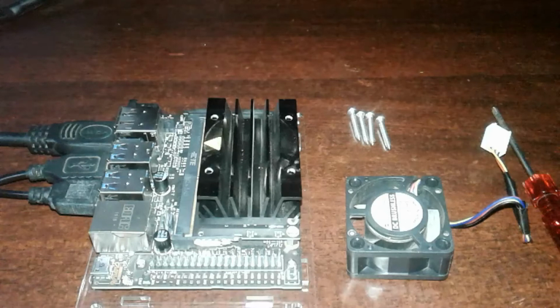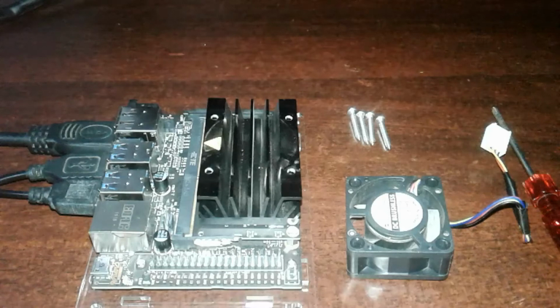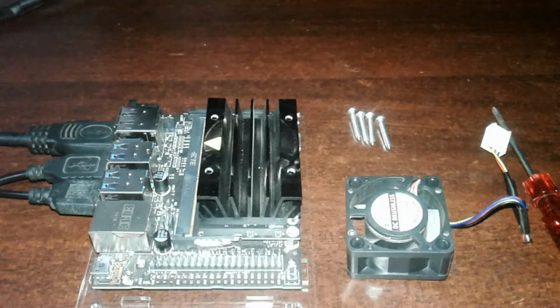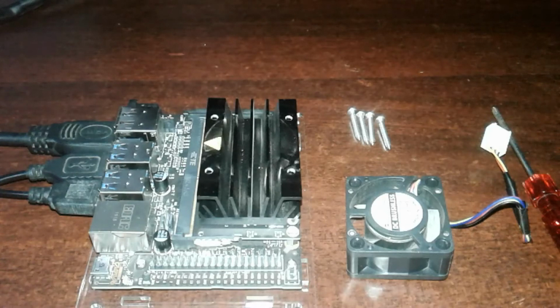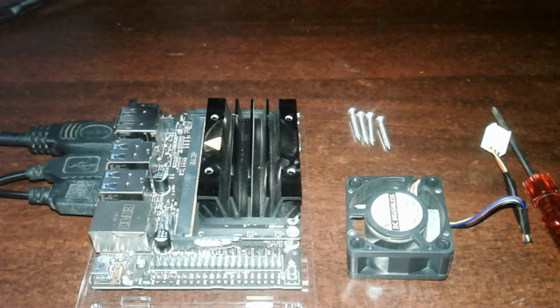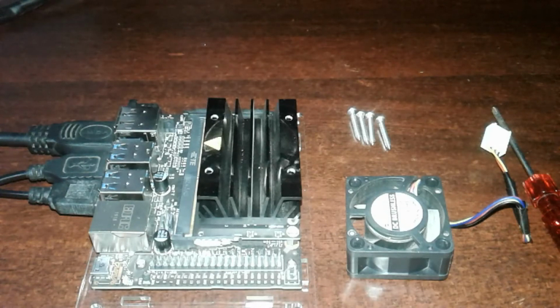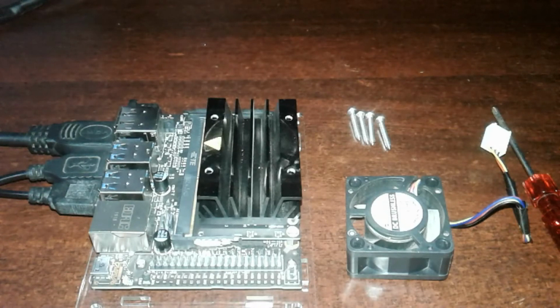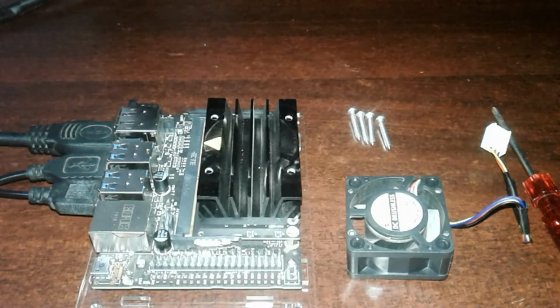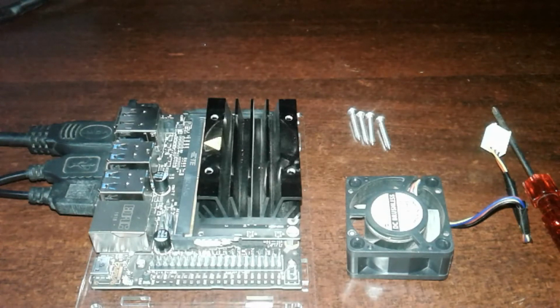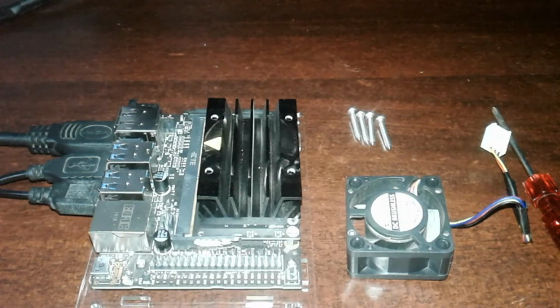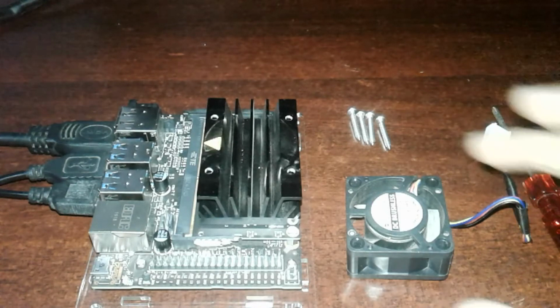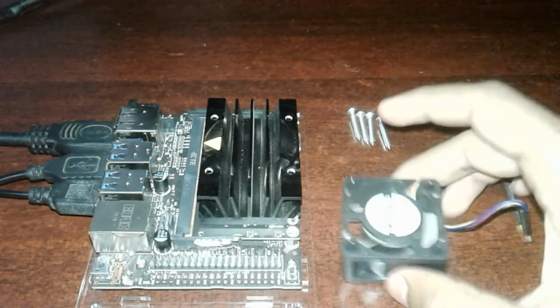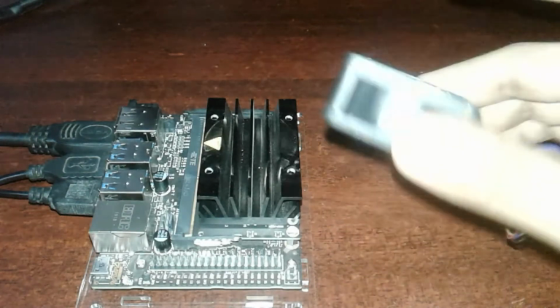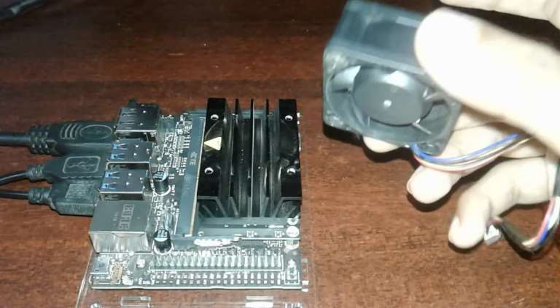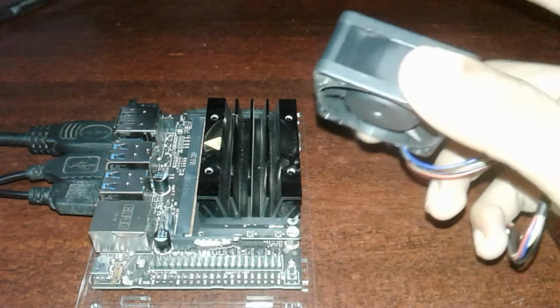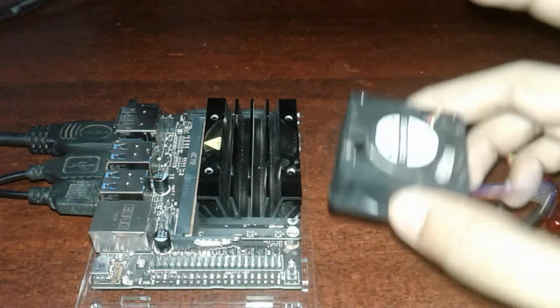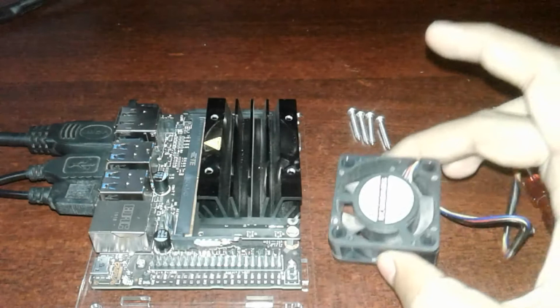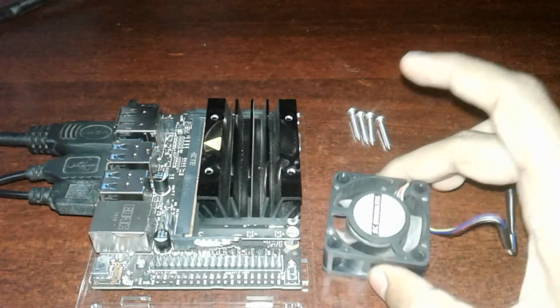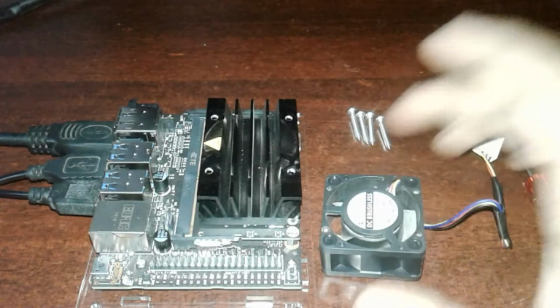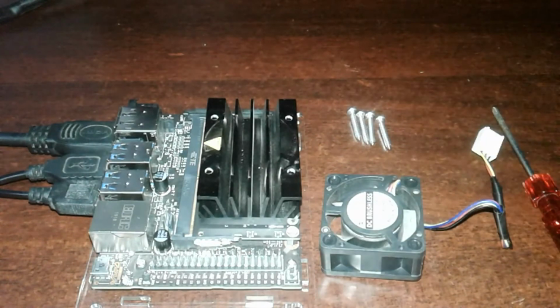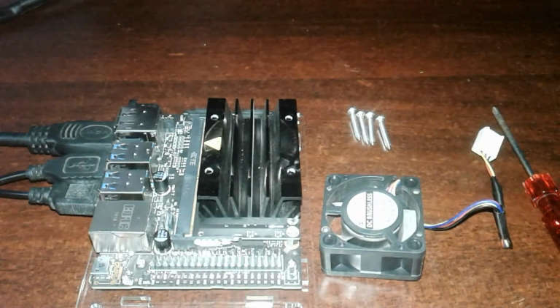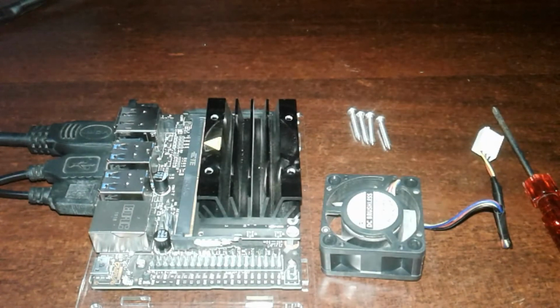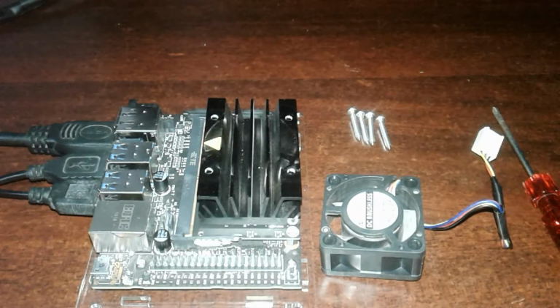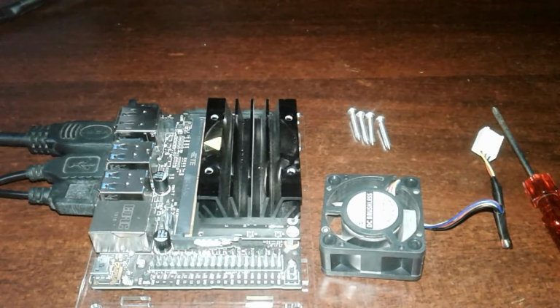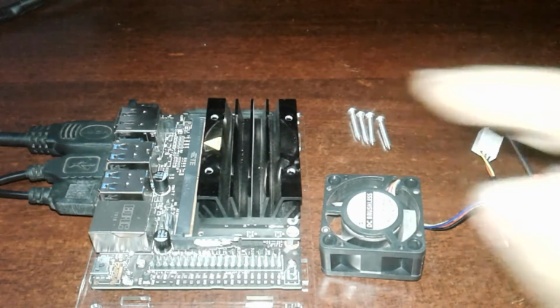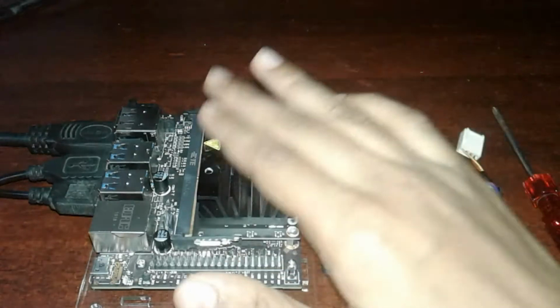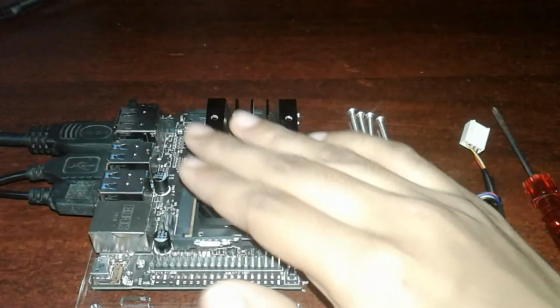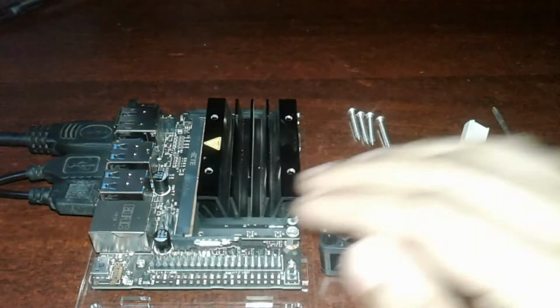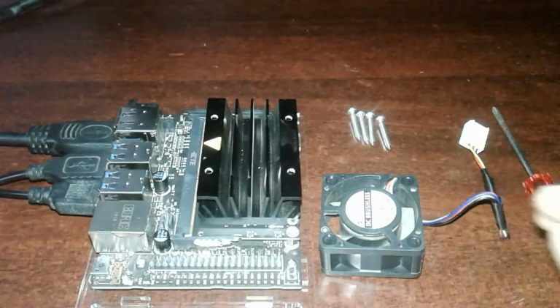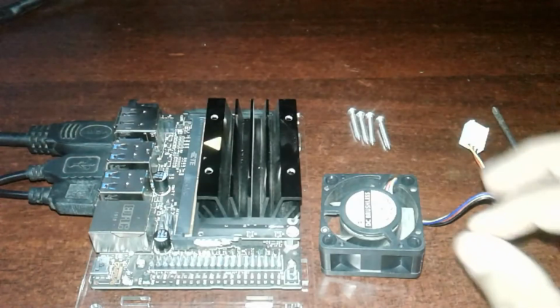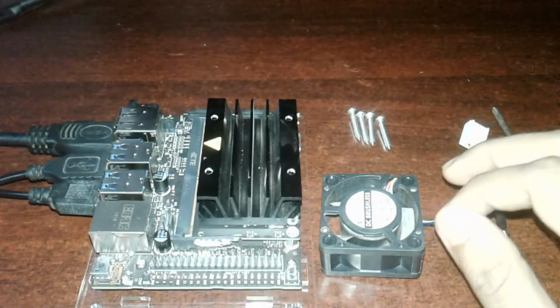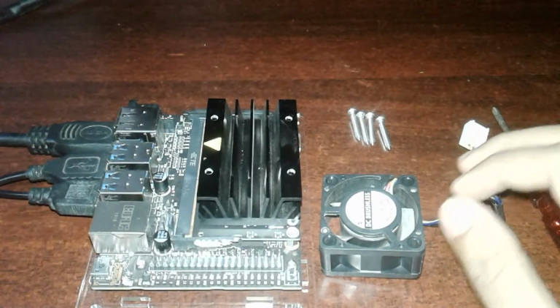Hello guys, I am Envan and I am going to show you how to install the Jetson Nano fan and automatically control it when it is powered up.